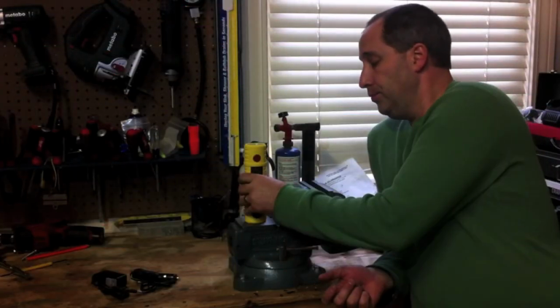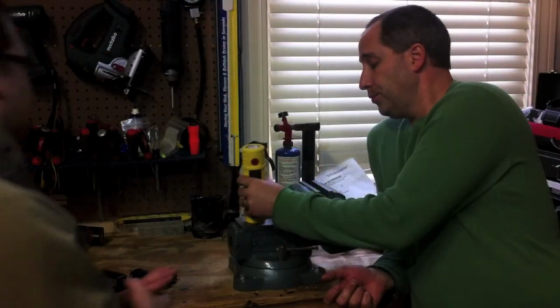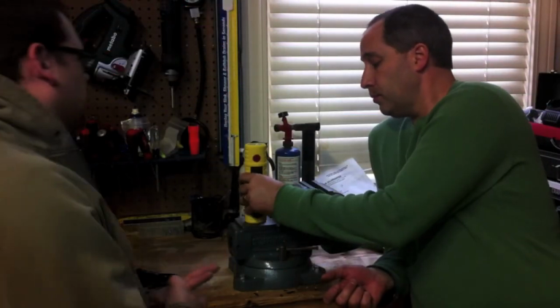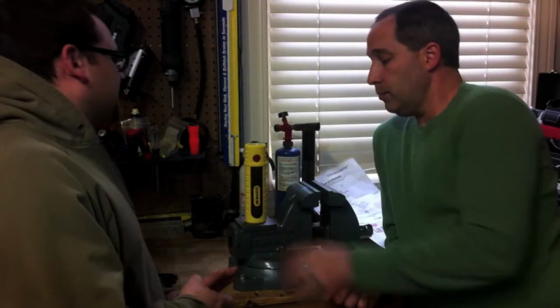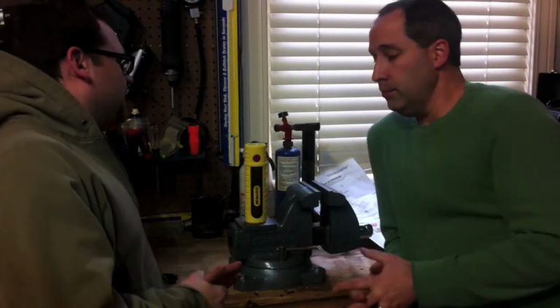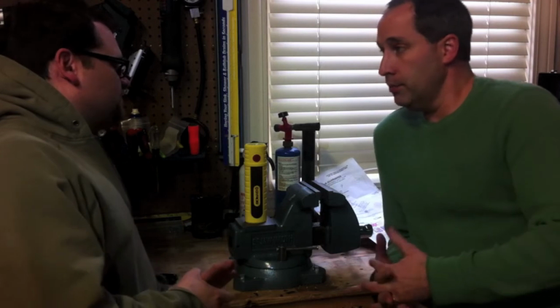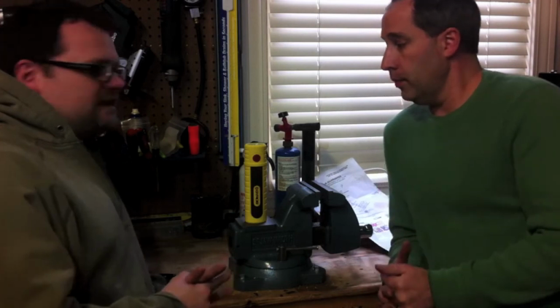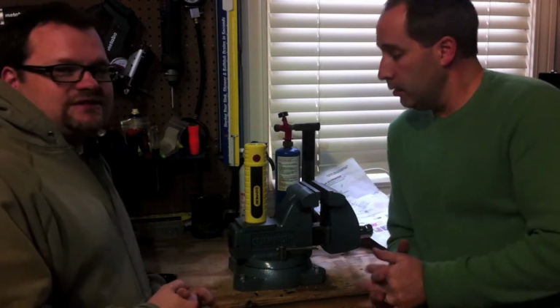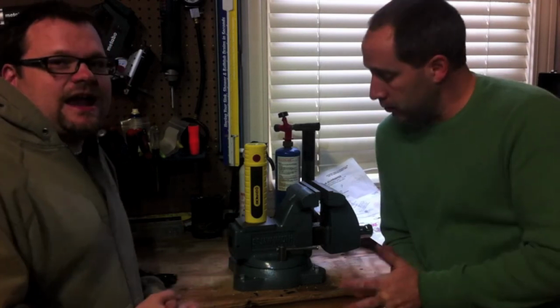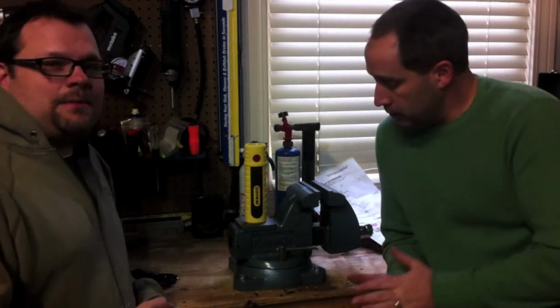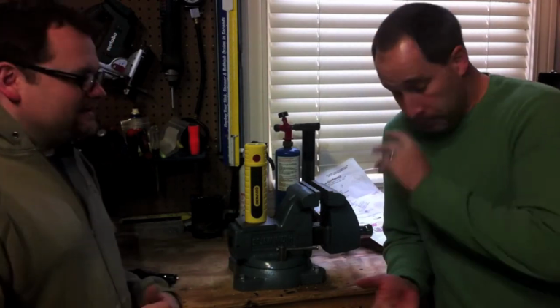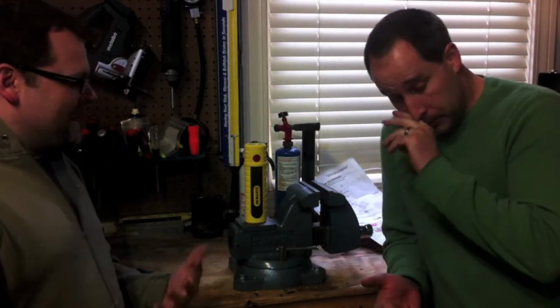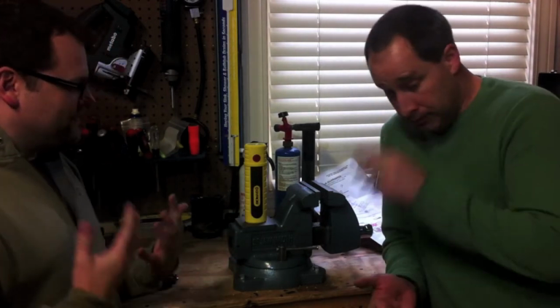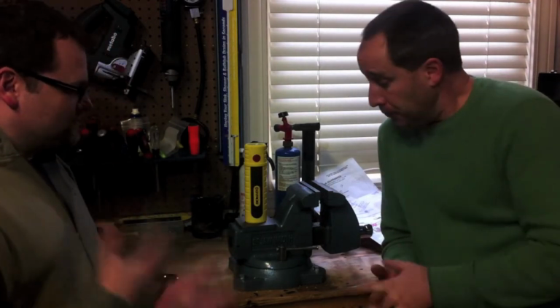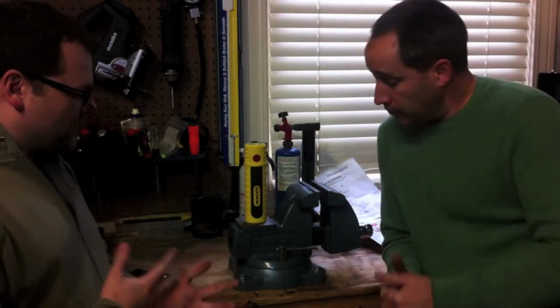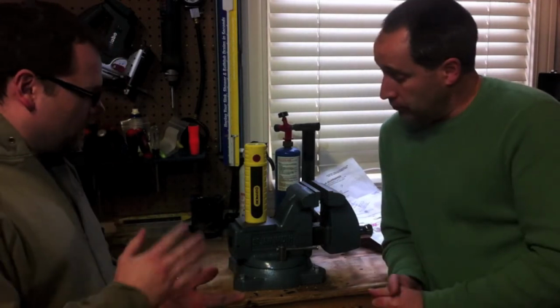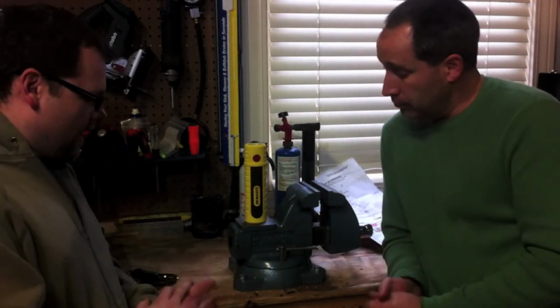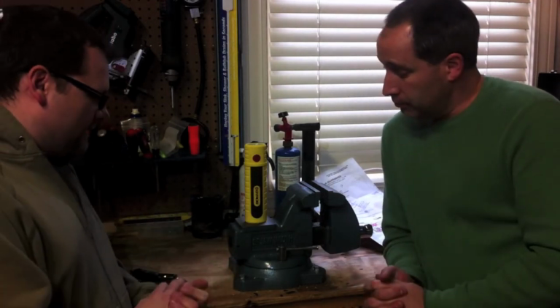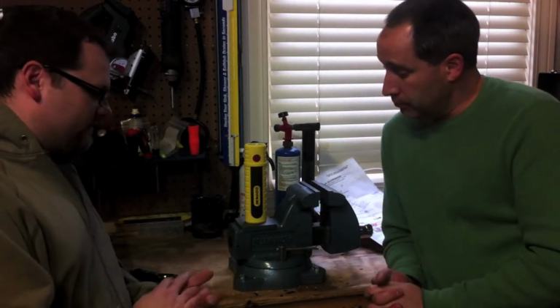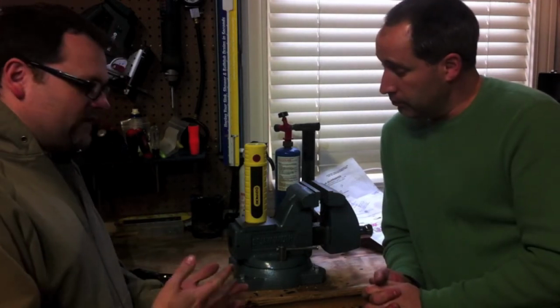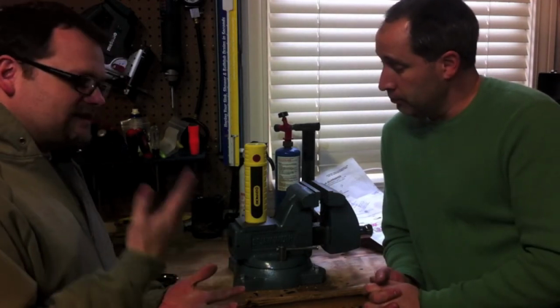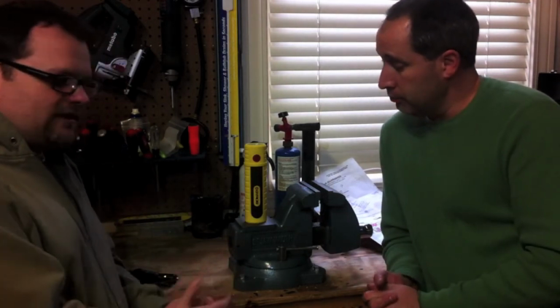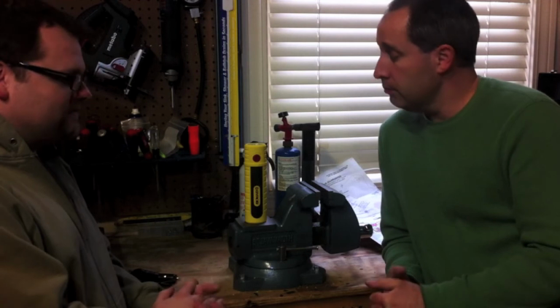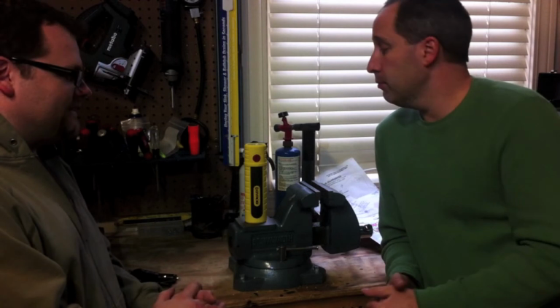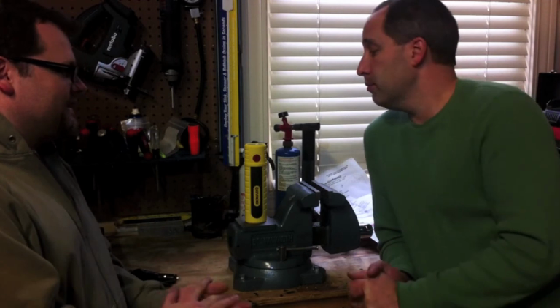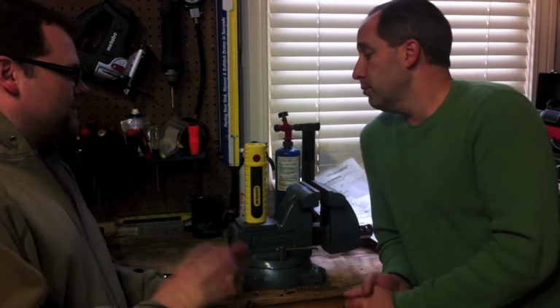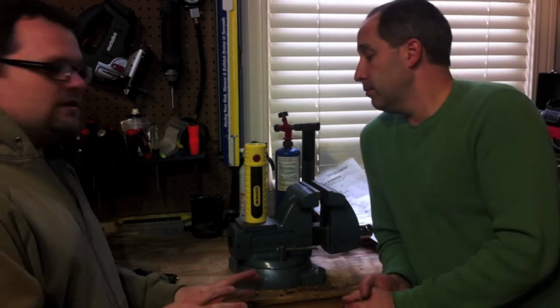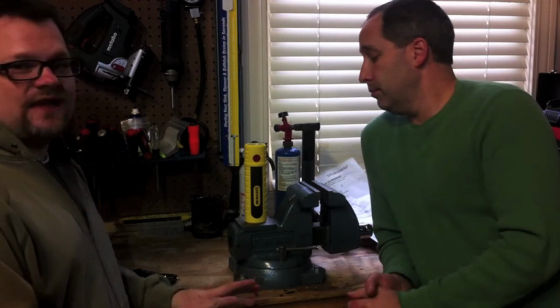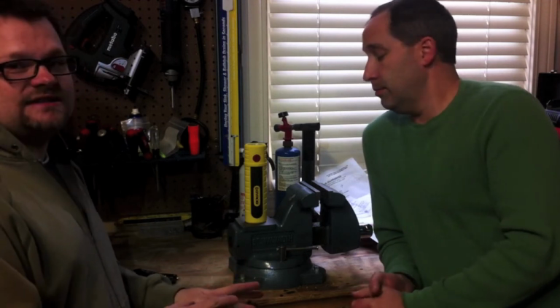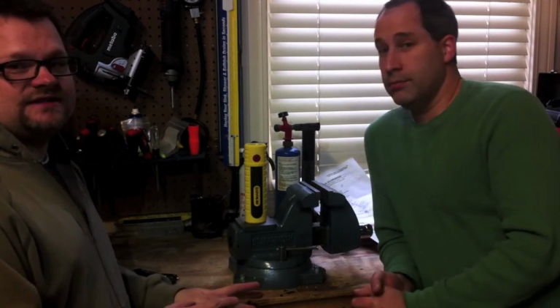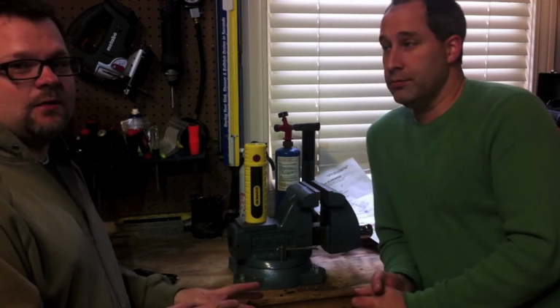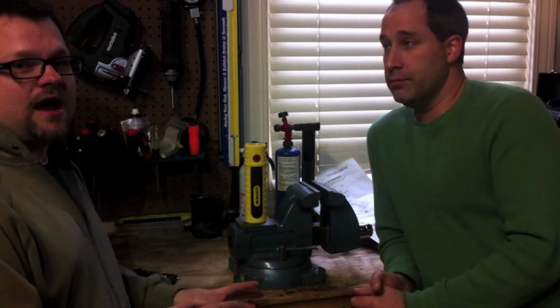What's up everyone? Dan and Eric with toolsandaction.com. Today we have something super cool. I love lights. Eric loves lights. This is one of the coolest flashlights I've seen in a while.